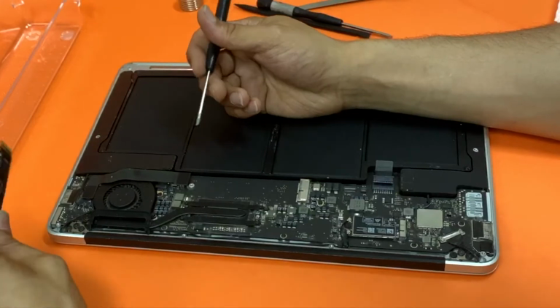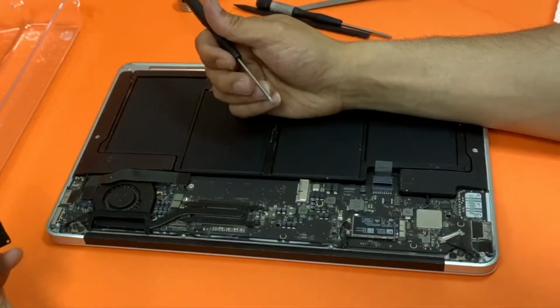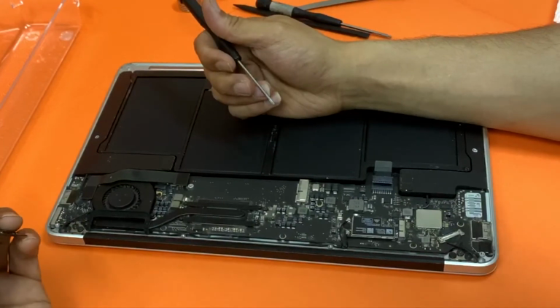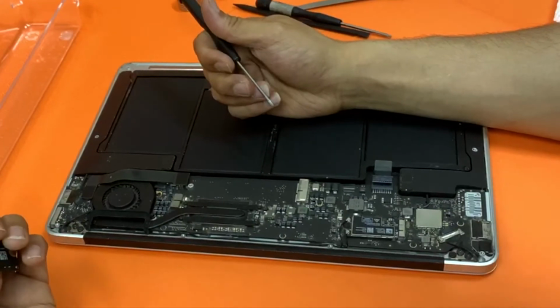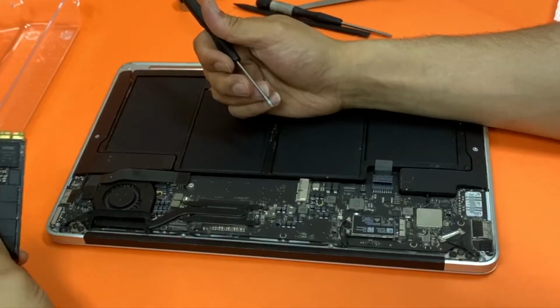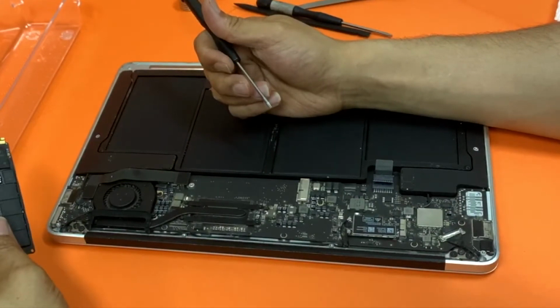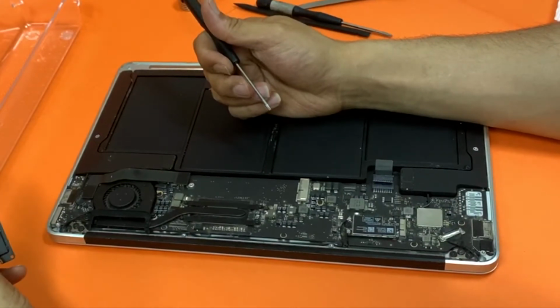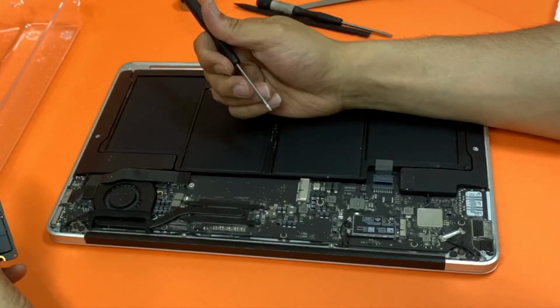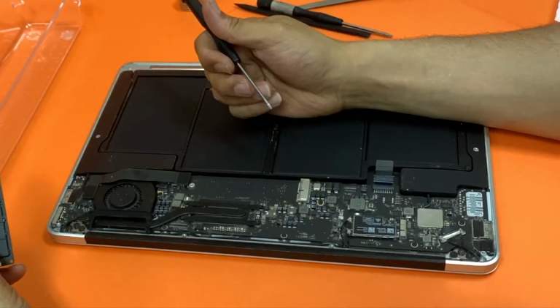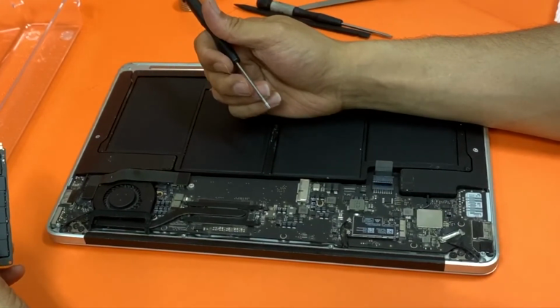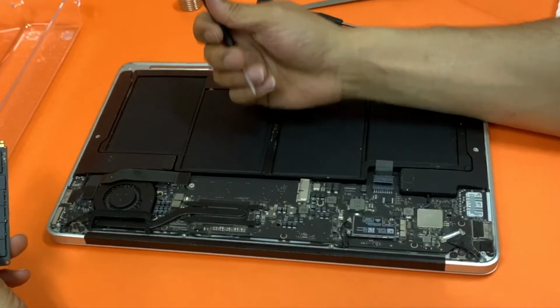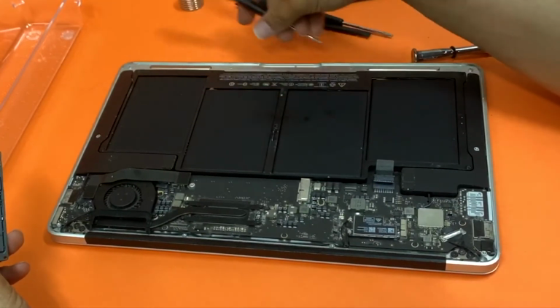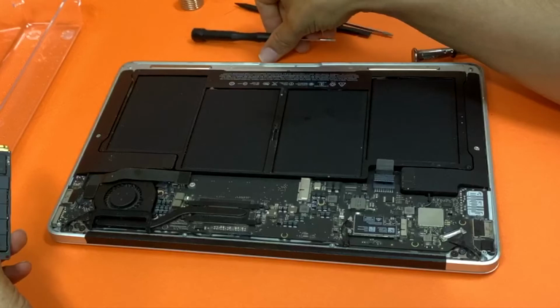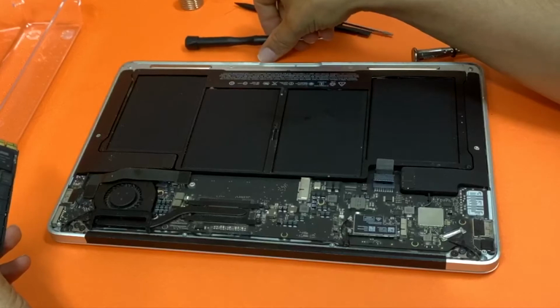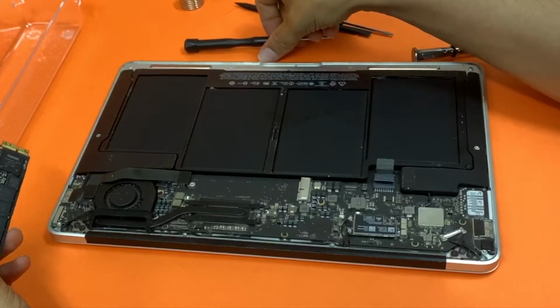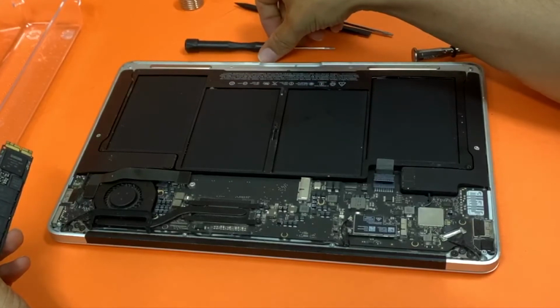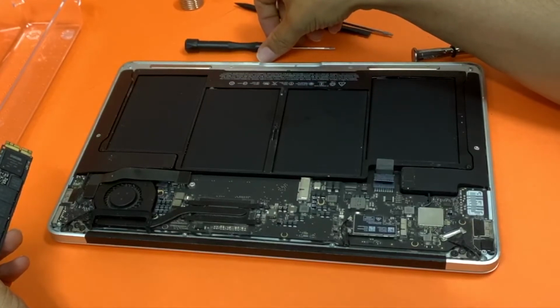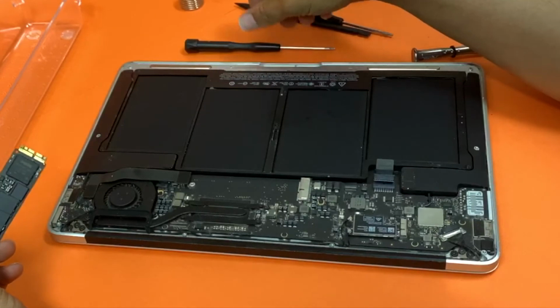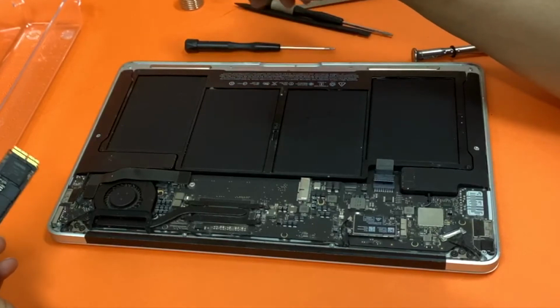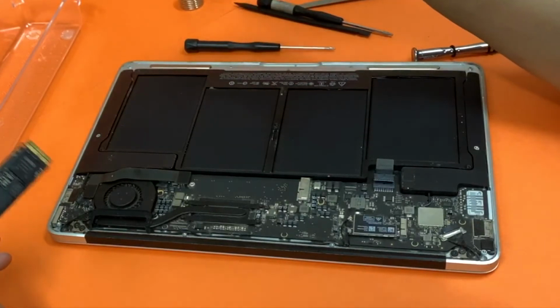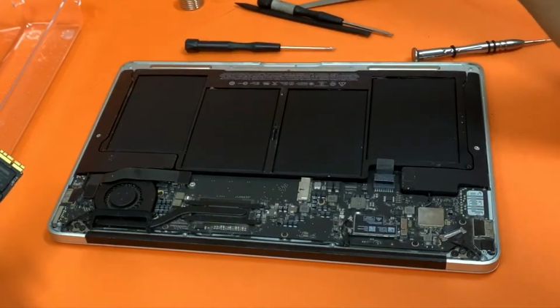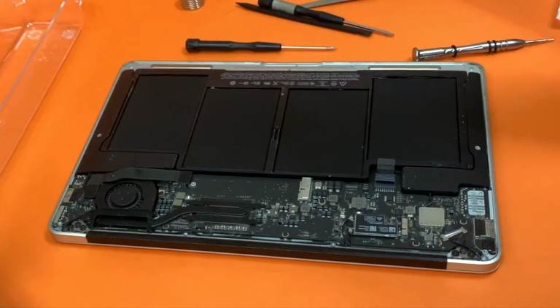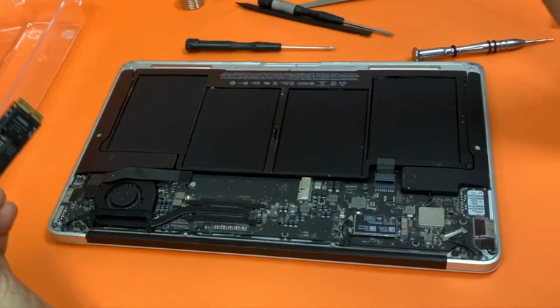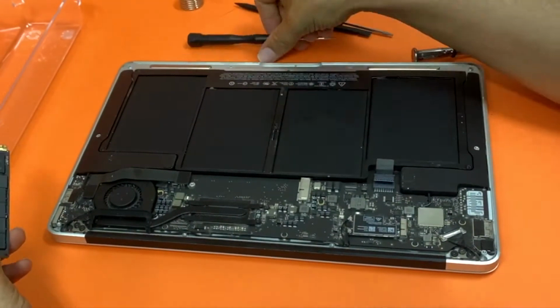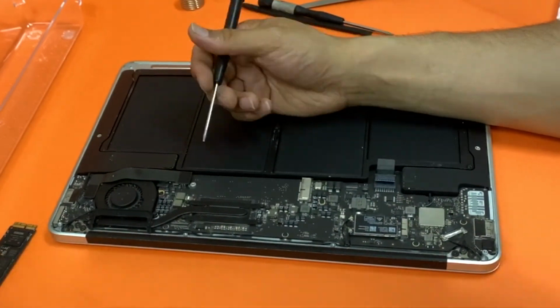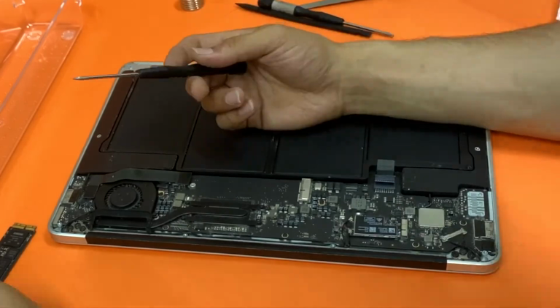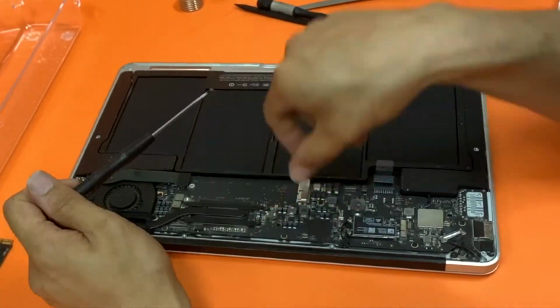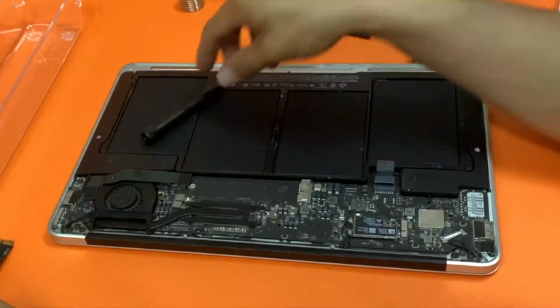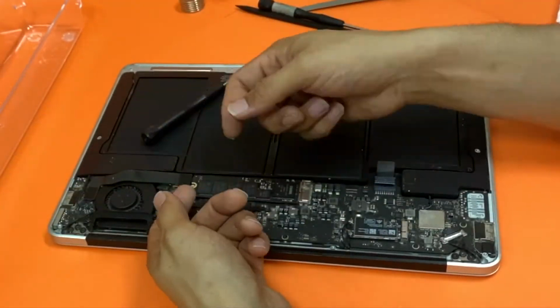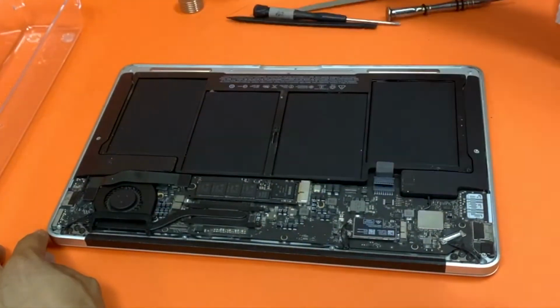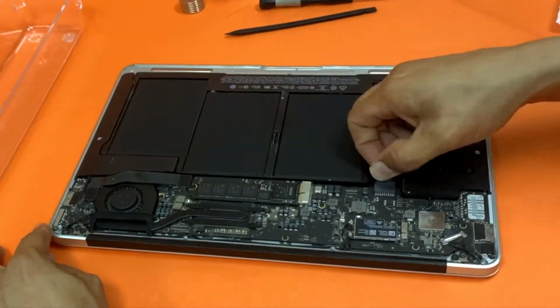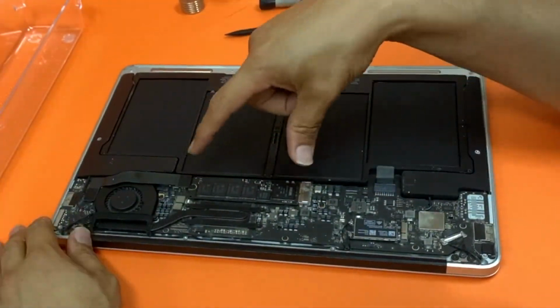It's not quite as fast as the original MacBook SSD, but it's still decent. To put it back together, reassemble in reverse order of disassembly.